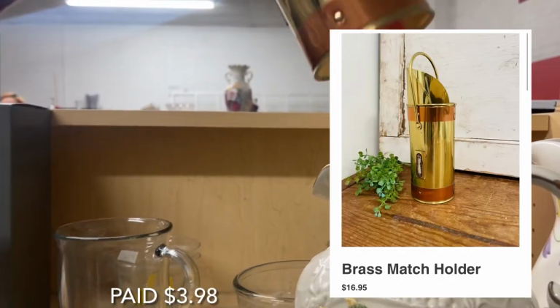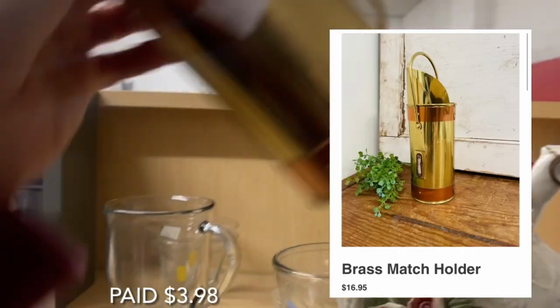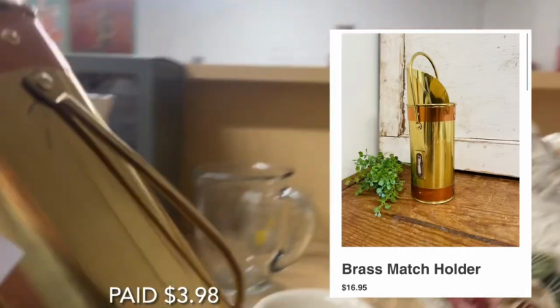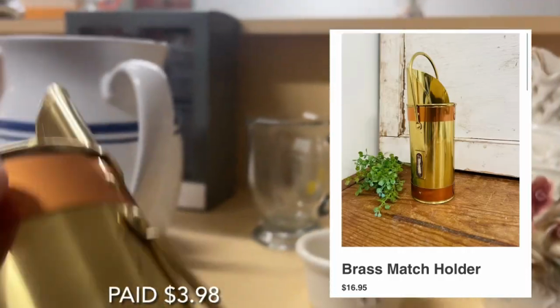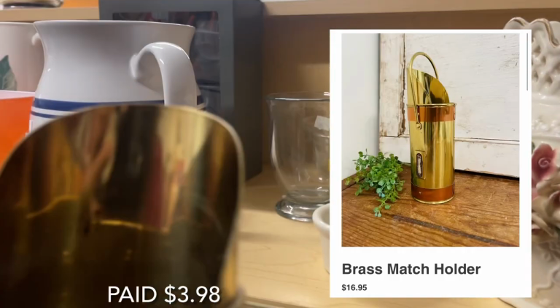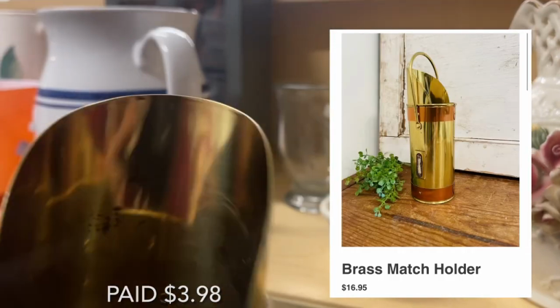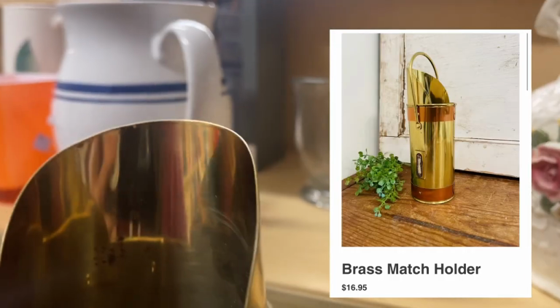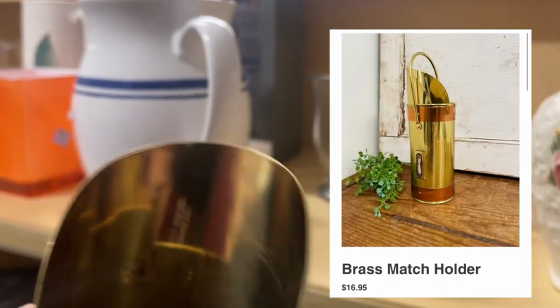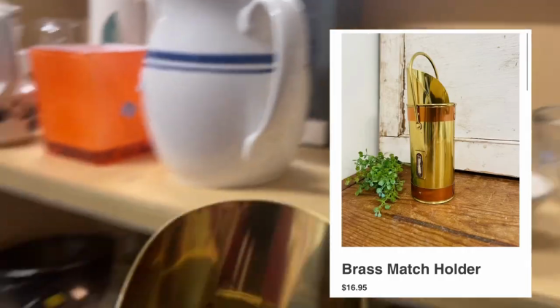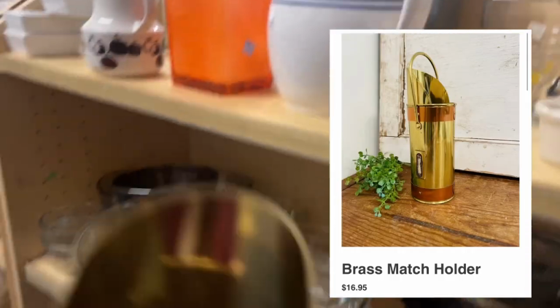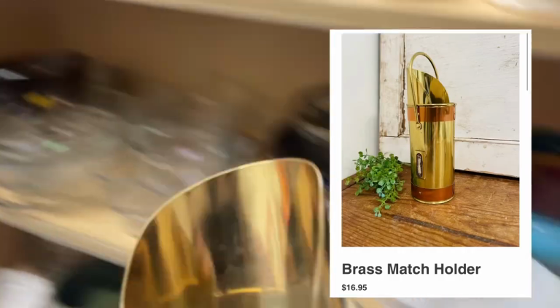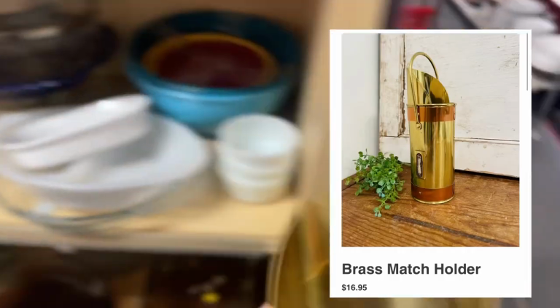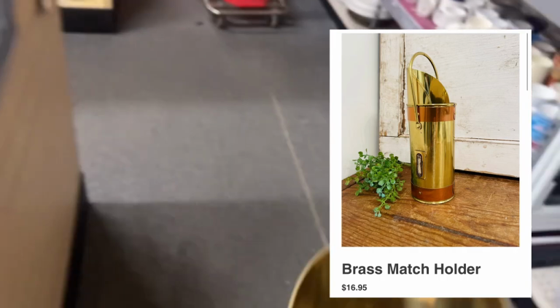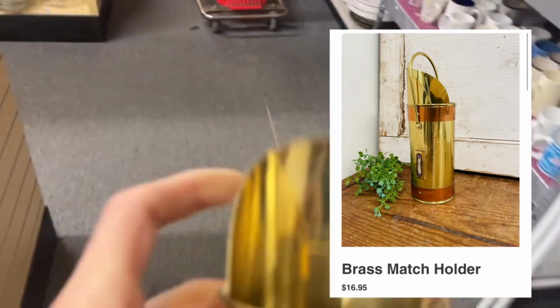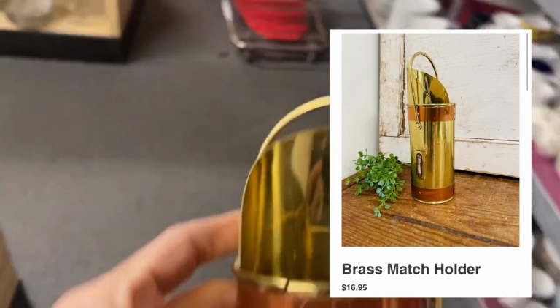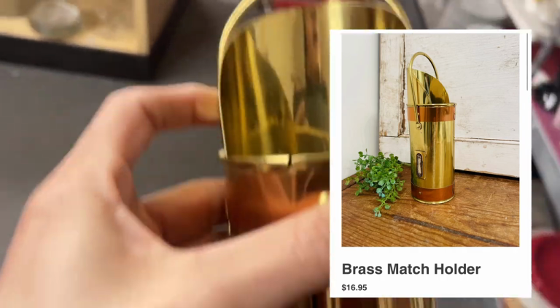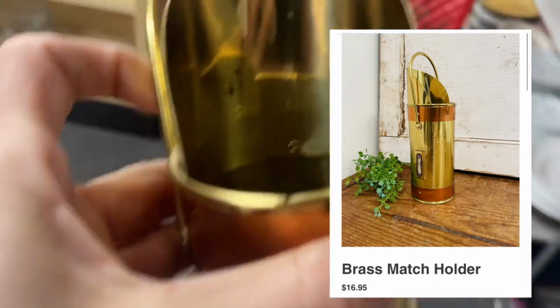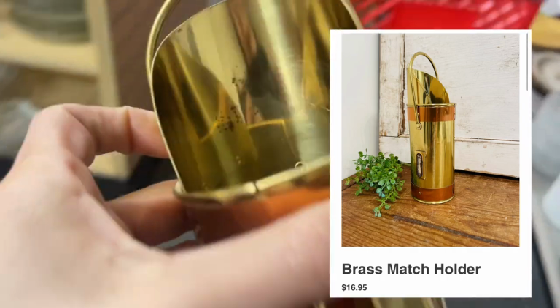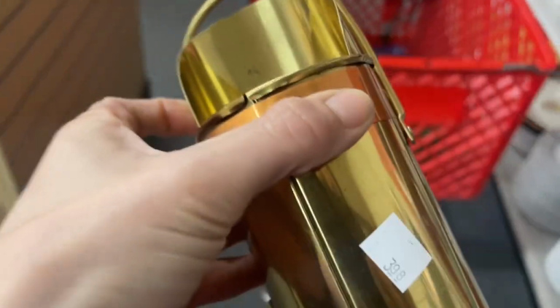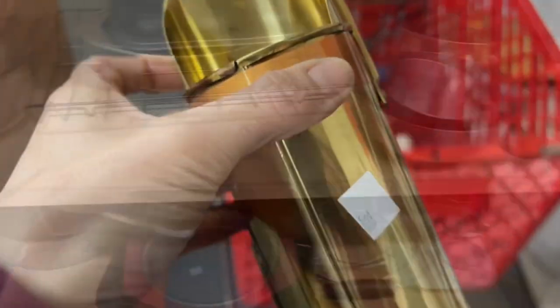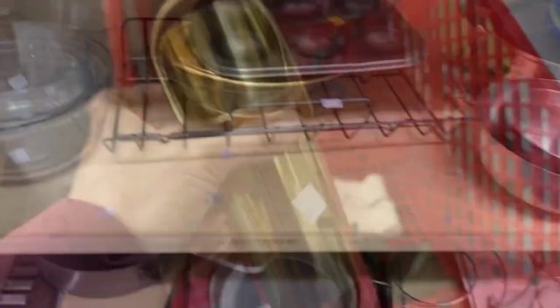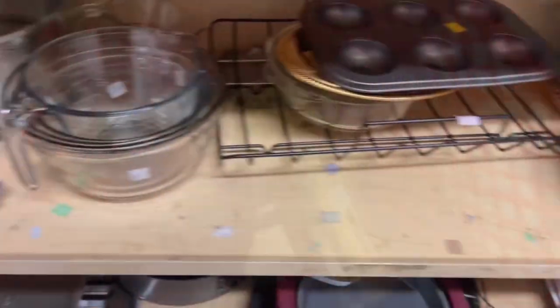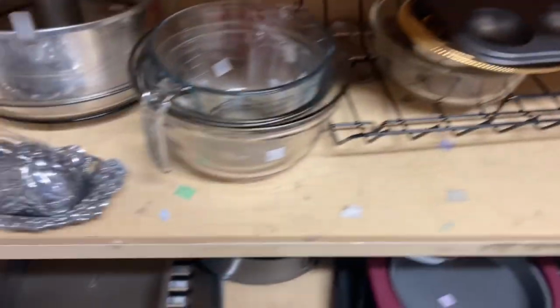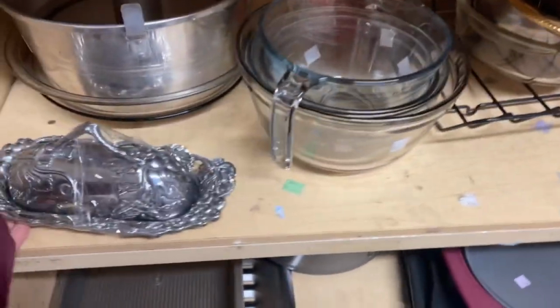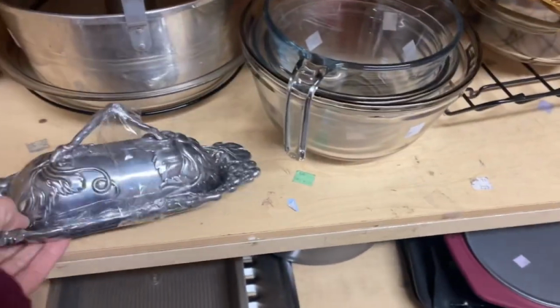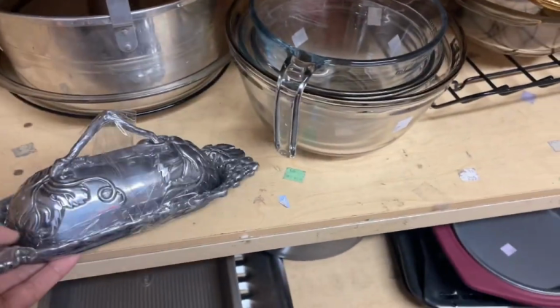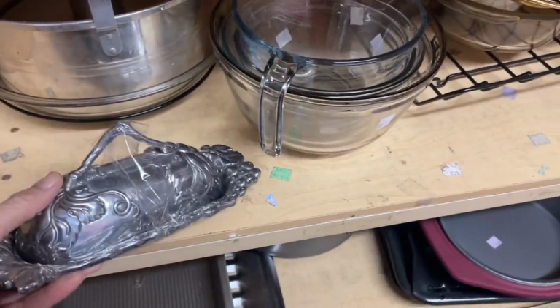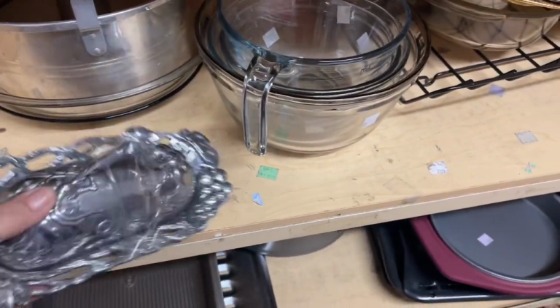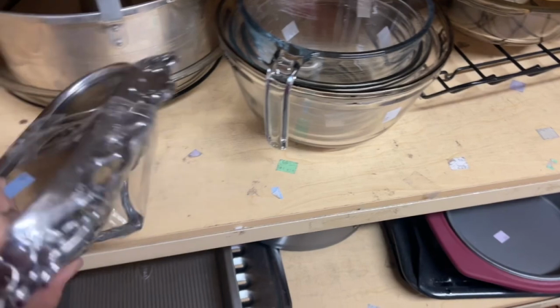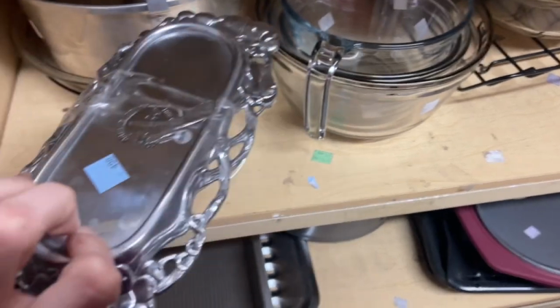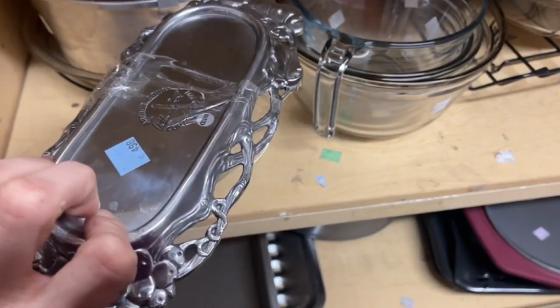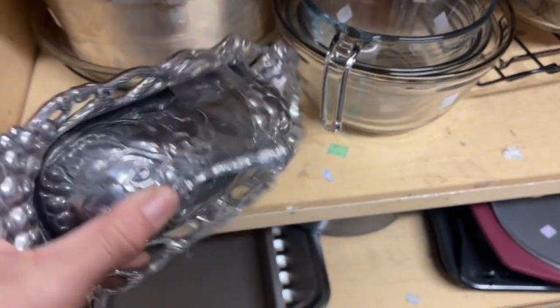I couldn't figure out exactly what this little thing was at first — I thought it was a scoop or a pitcher, and then Lorraine spotted the match striker on the side, so it's a long match holder.